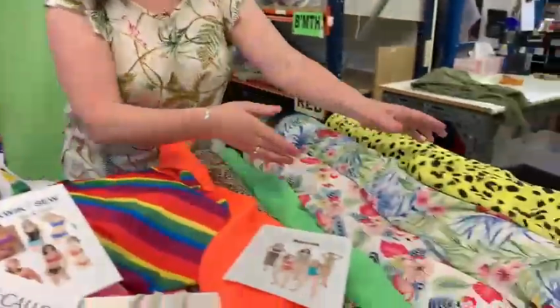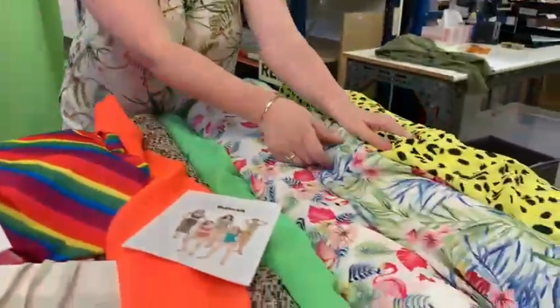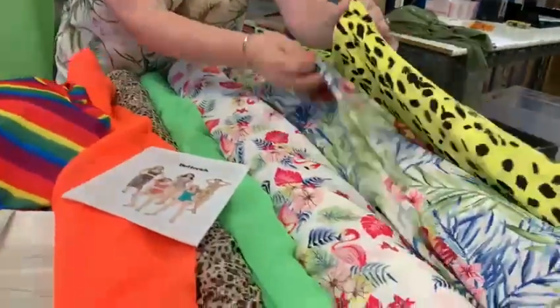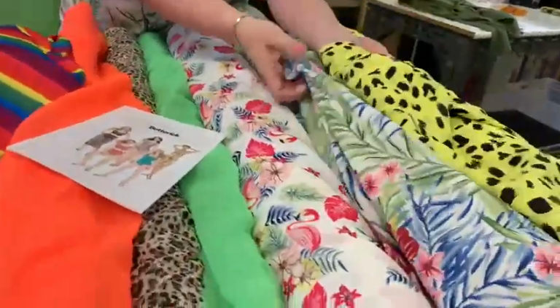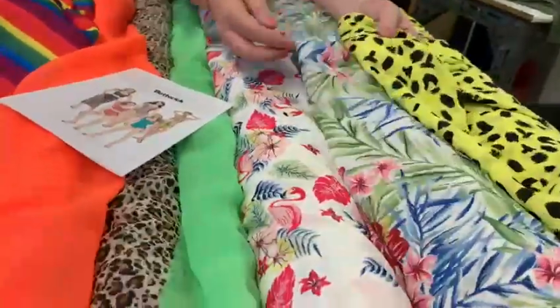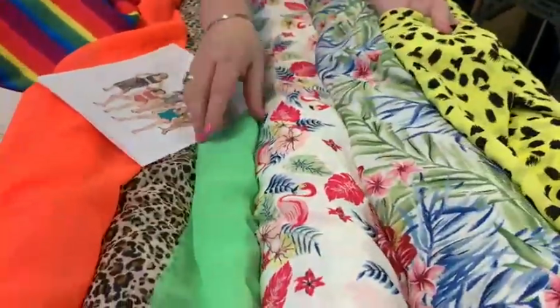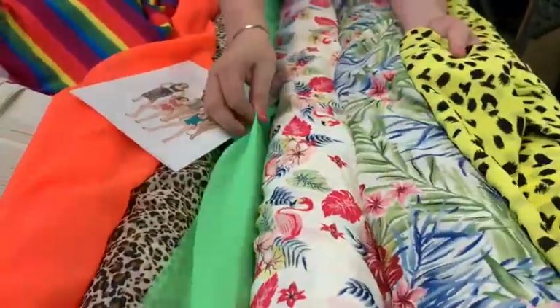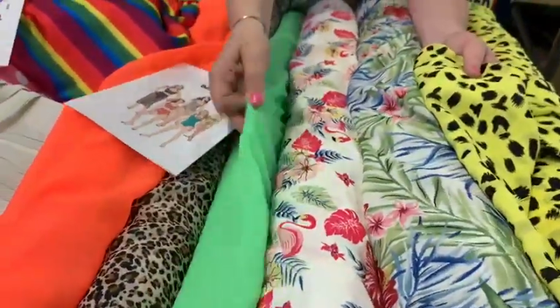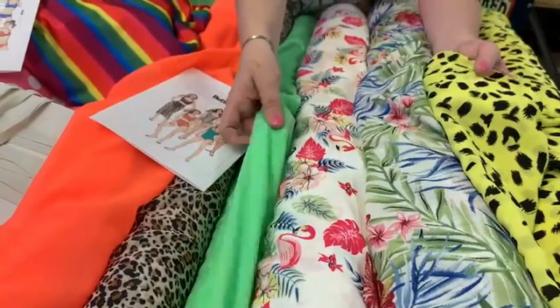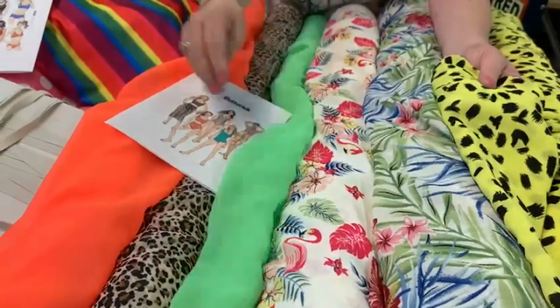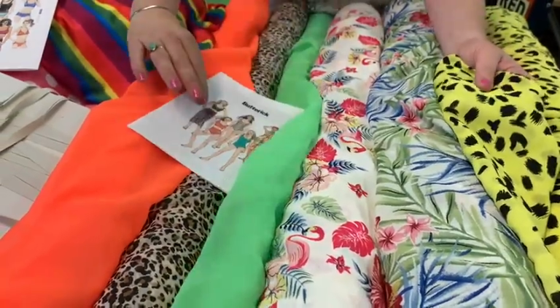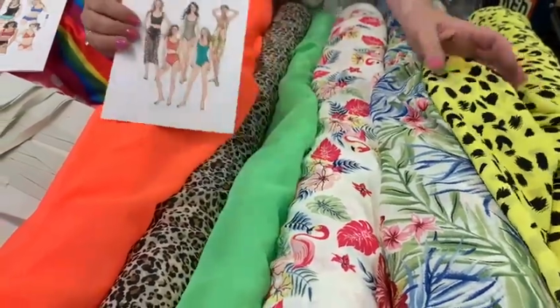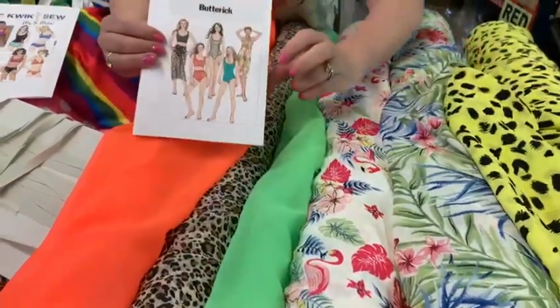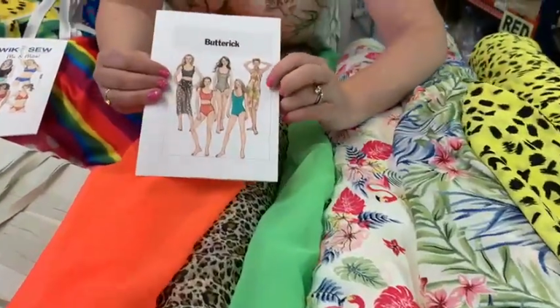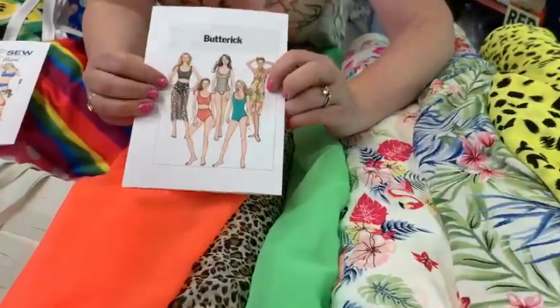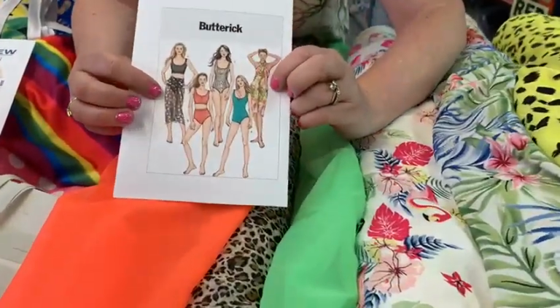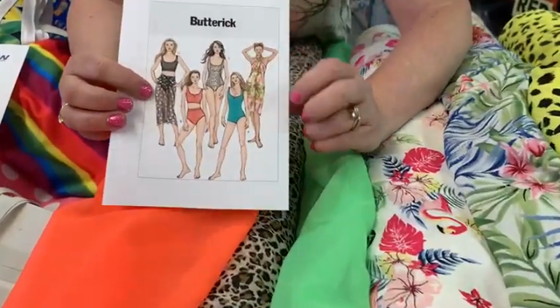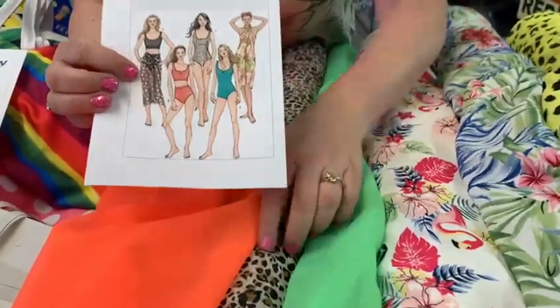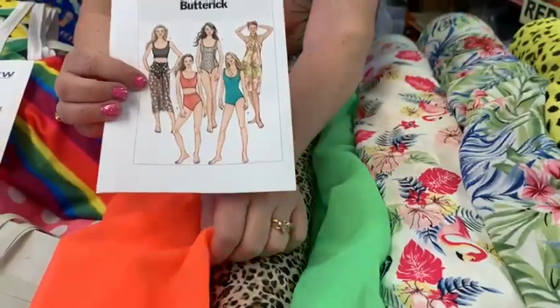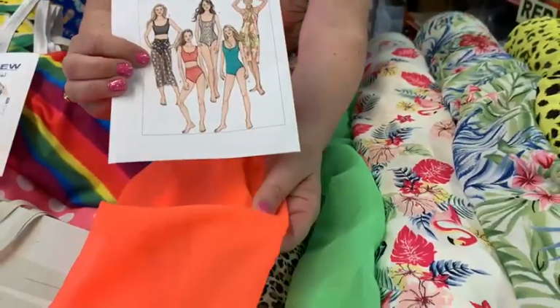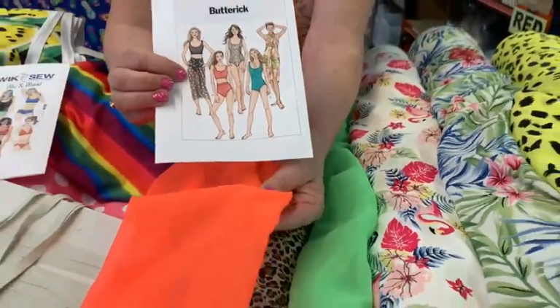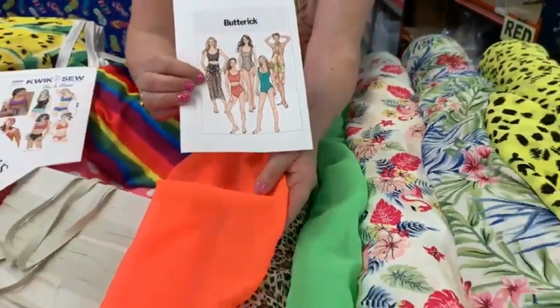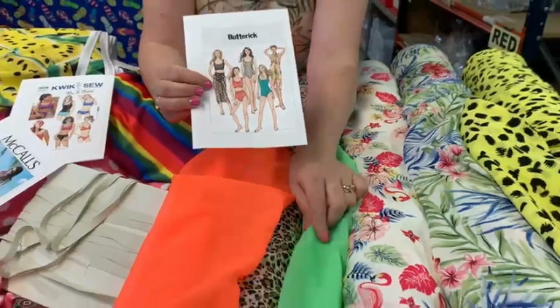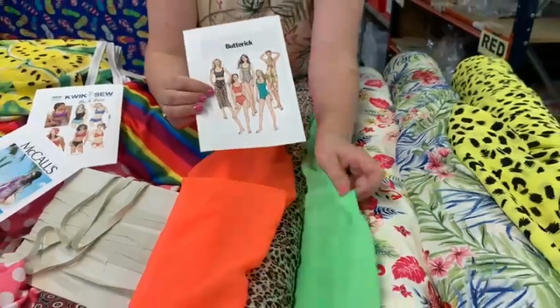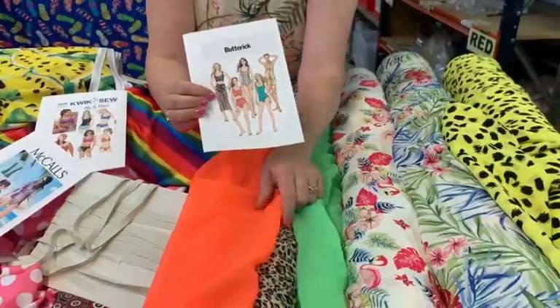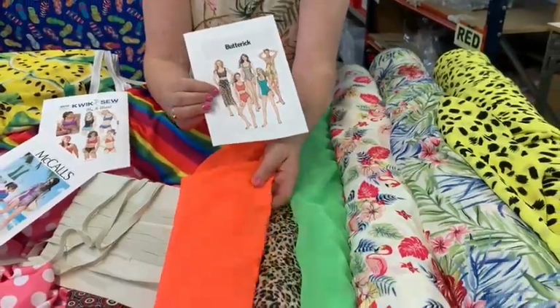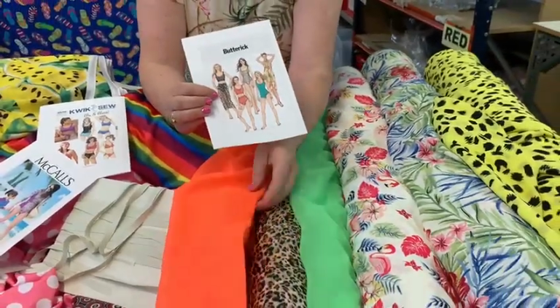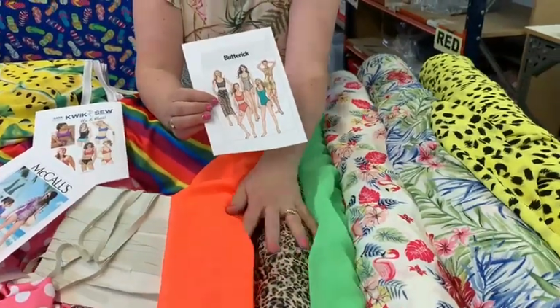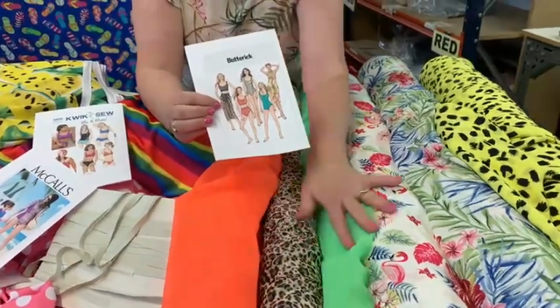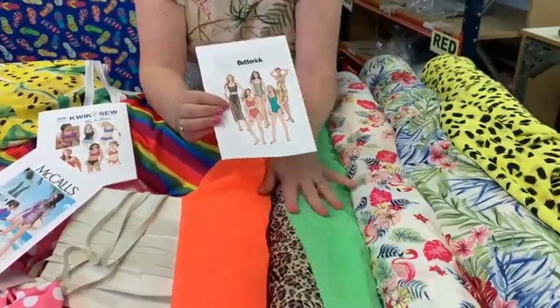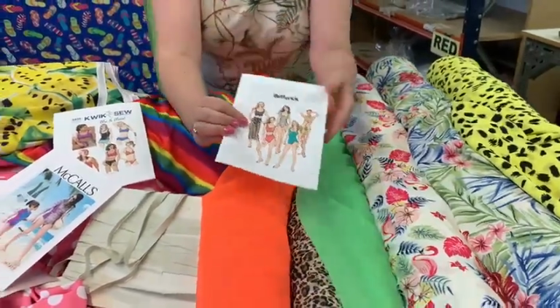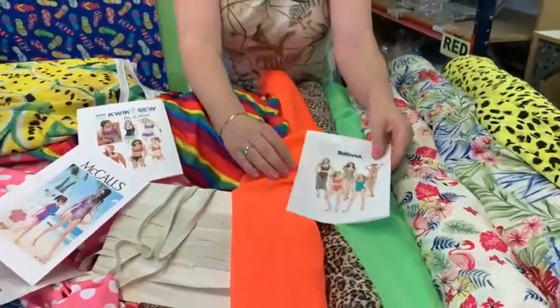I've got these lovely crepes and chiffons, which would be good for like a beach wrap or a sarong. We do lots of plain colour chiffons on our website. I've just pulled out some zingy colours for you.